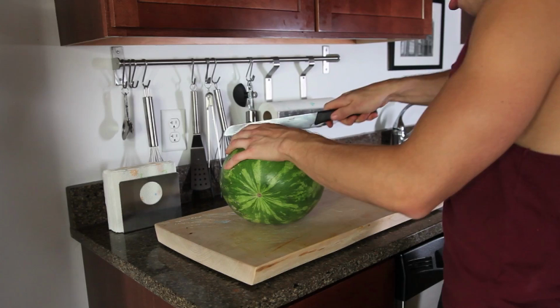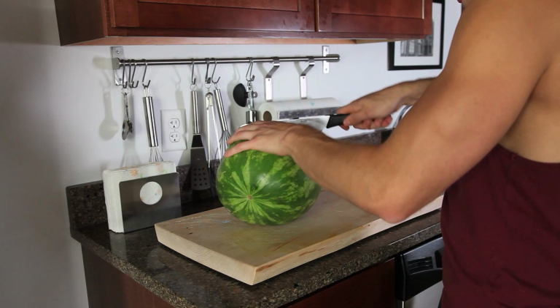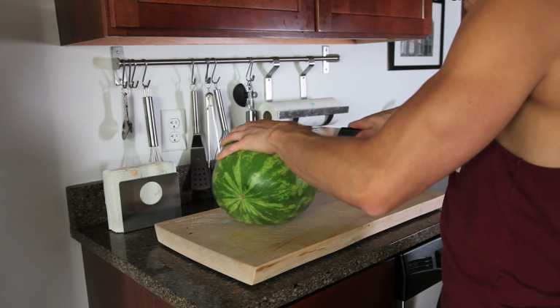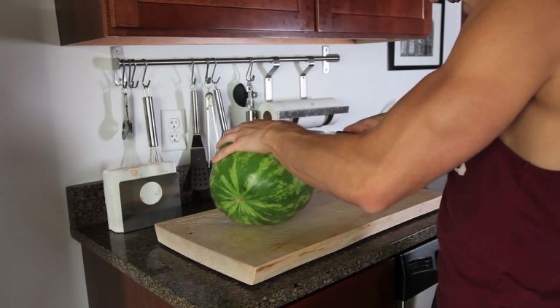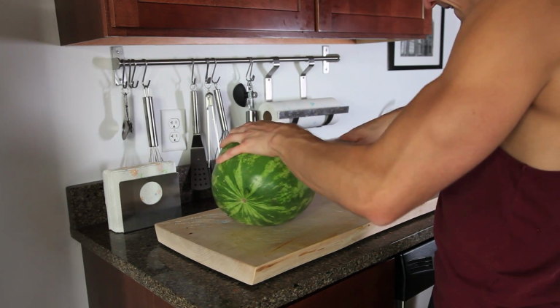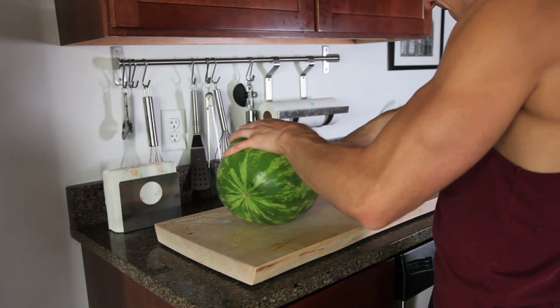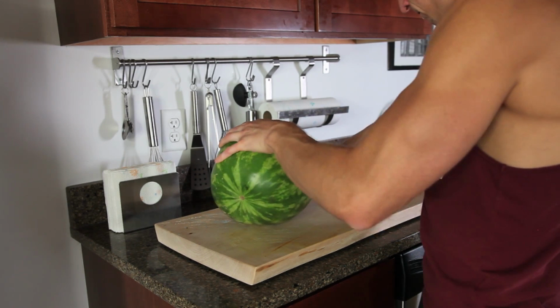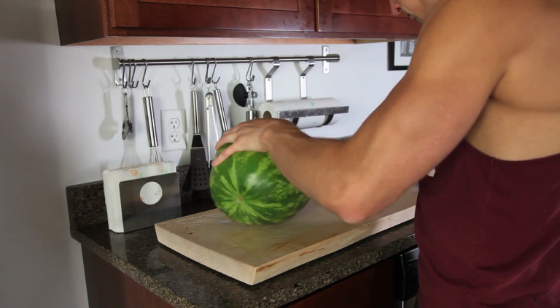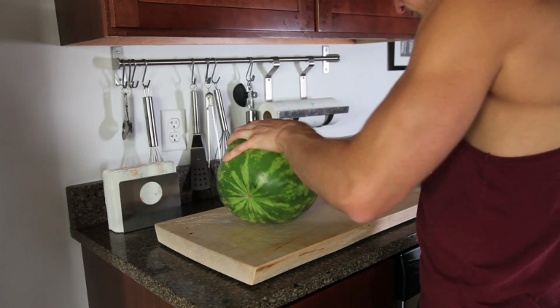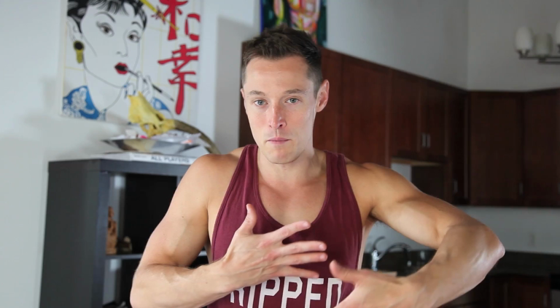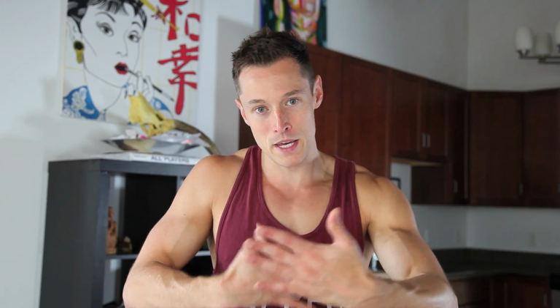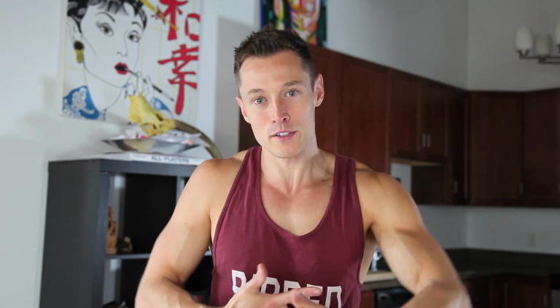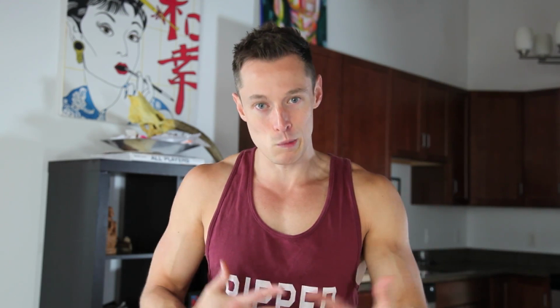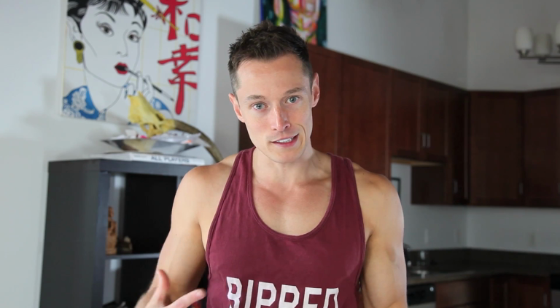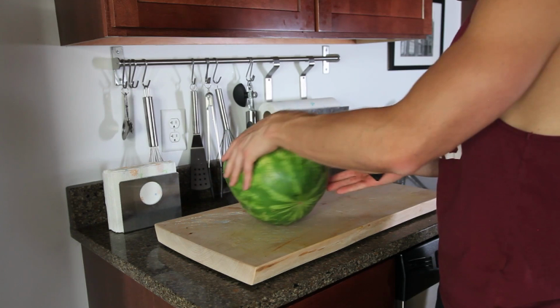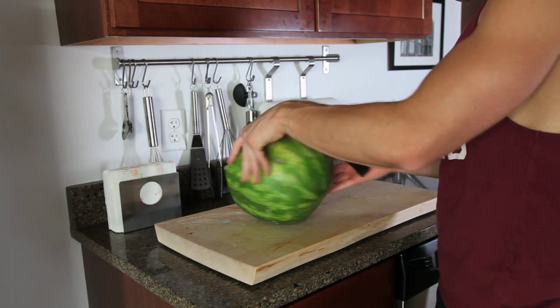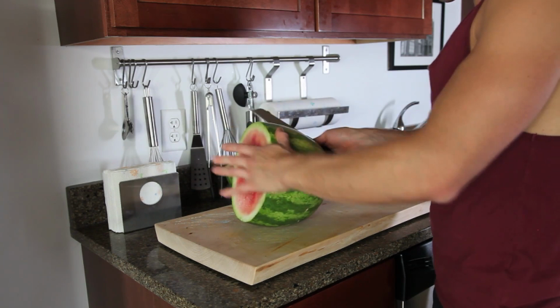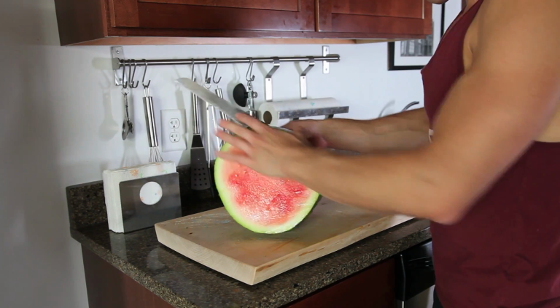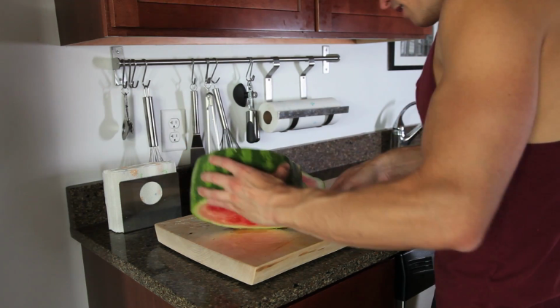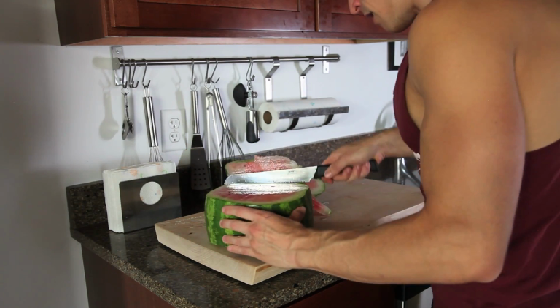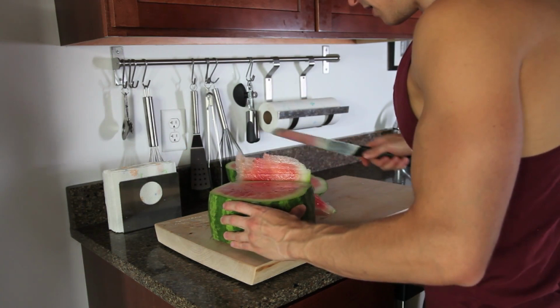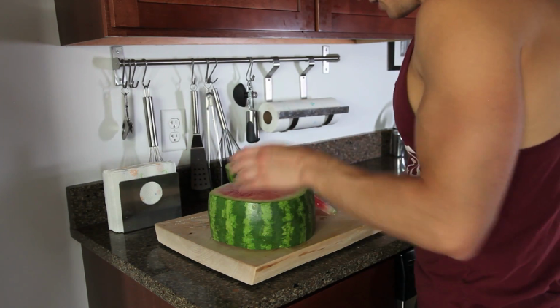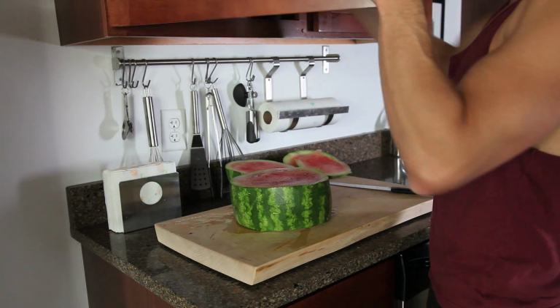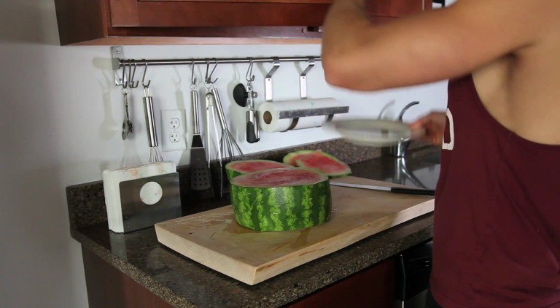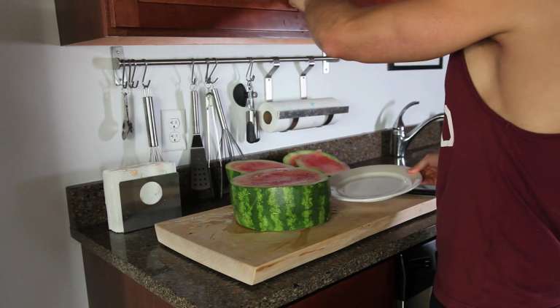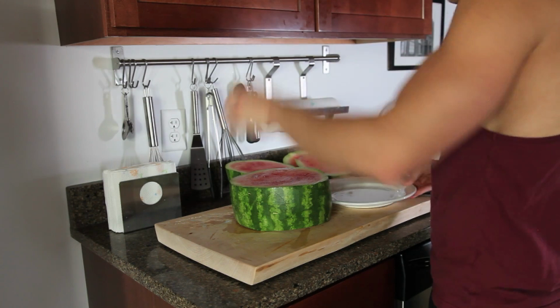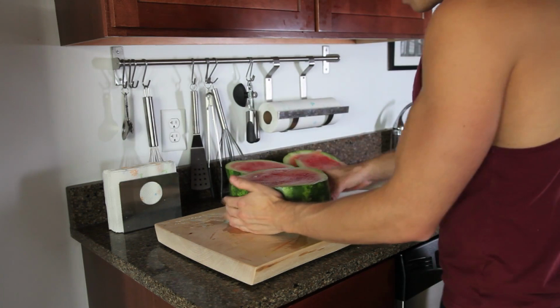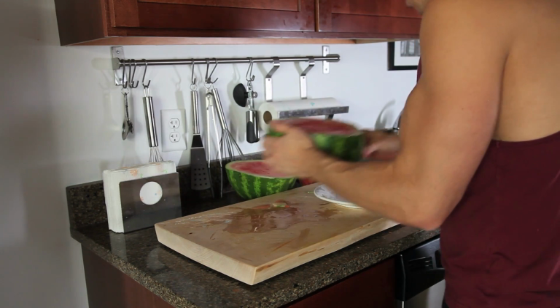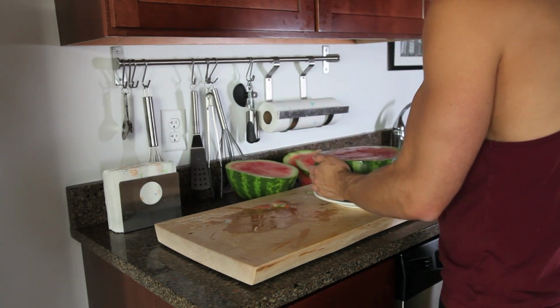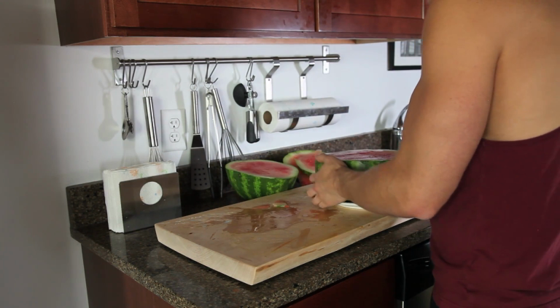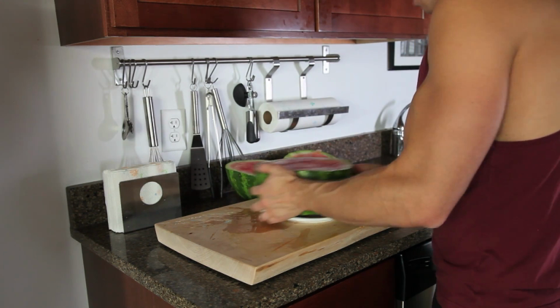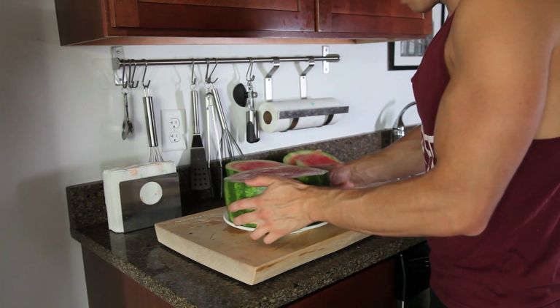Take your big watermelon and you're gonna cut it with a knife — cut out a big middle section almost like a tire, pull it out, and put it on a plate. It's basically the base of your cake.